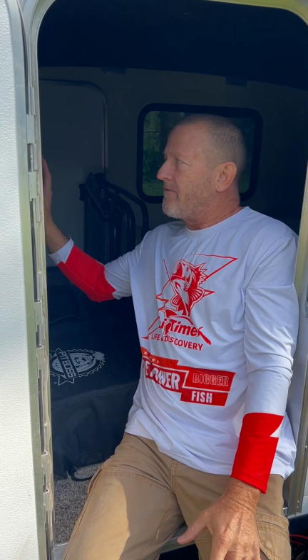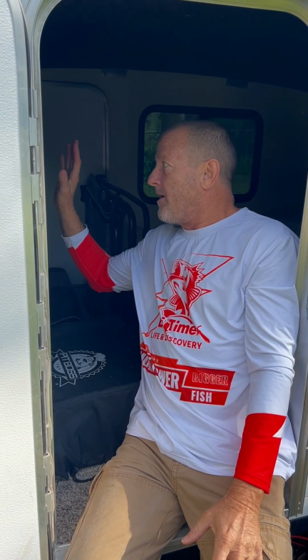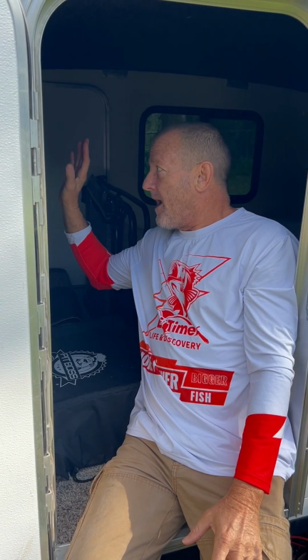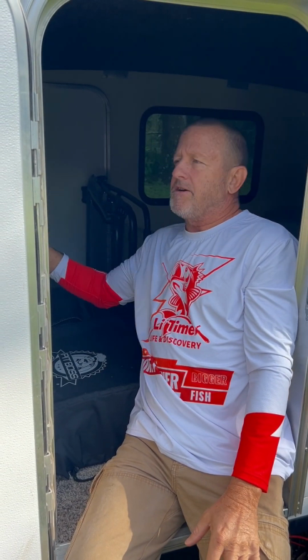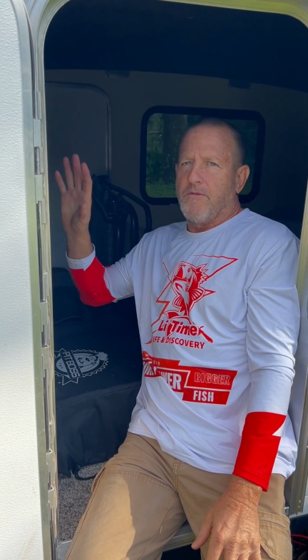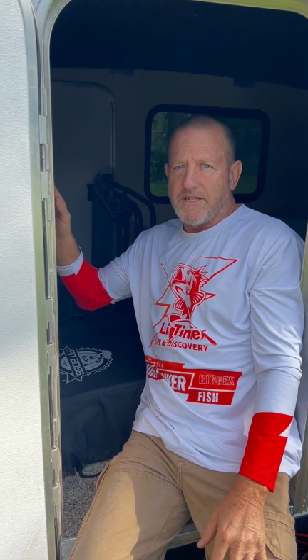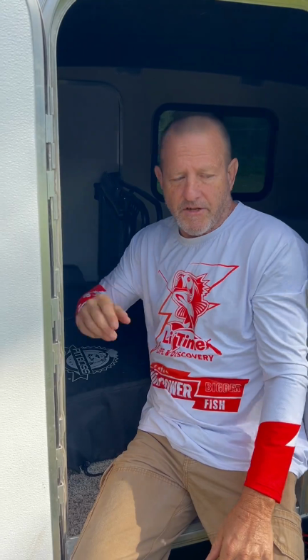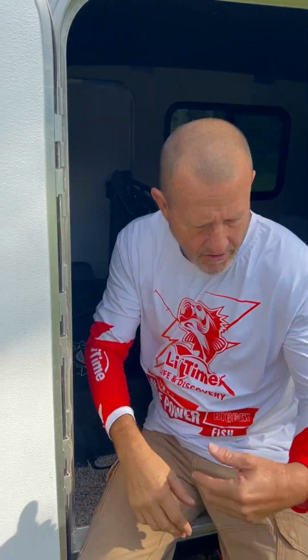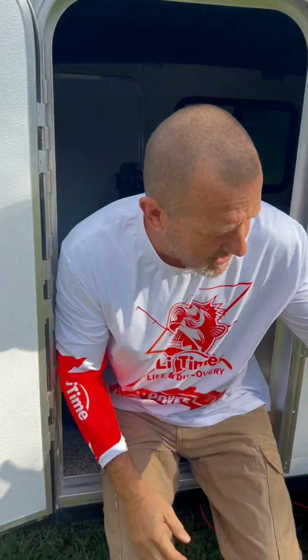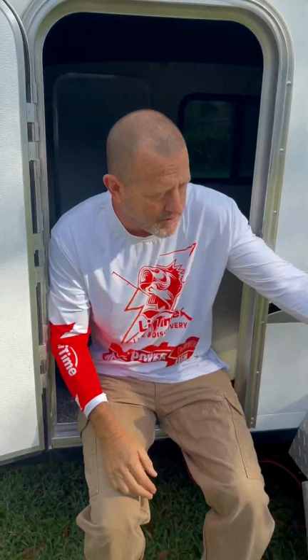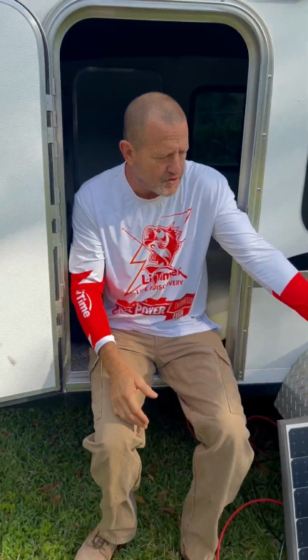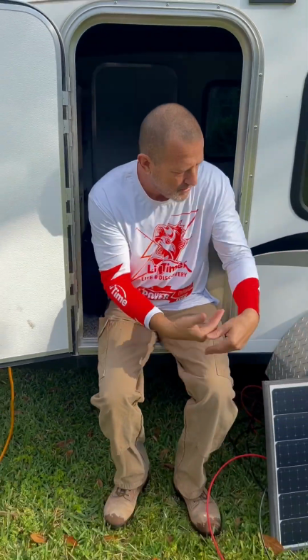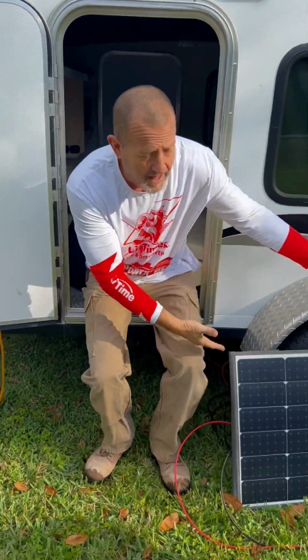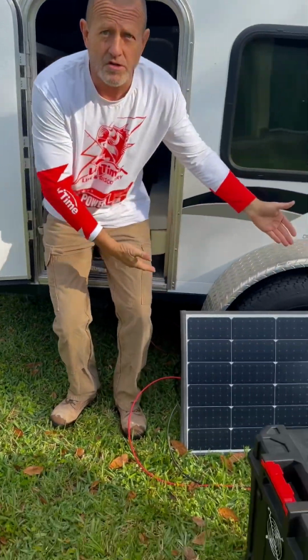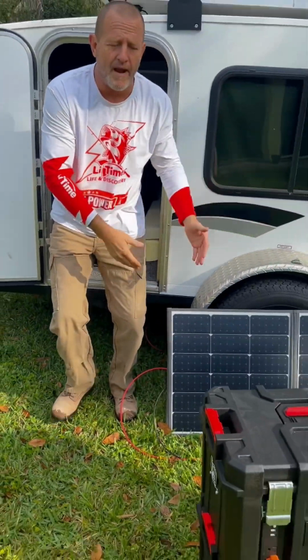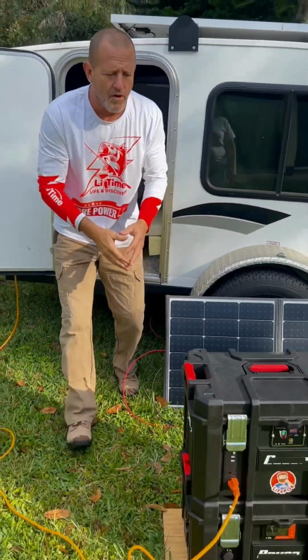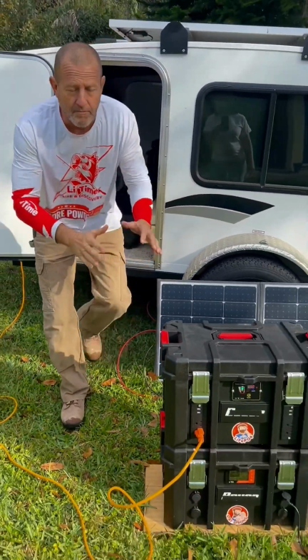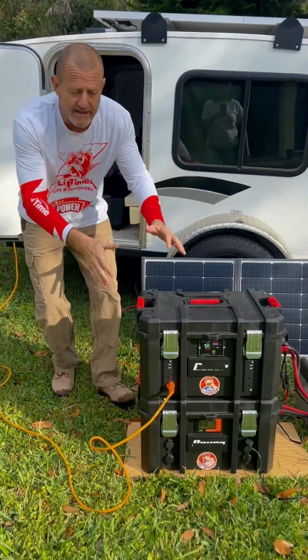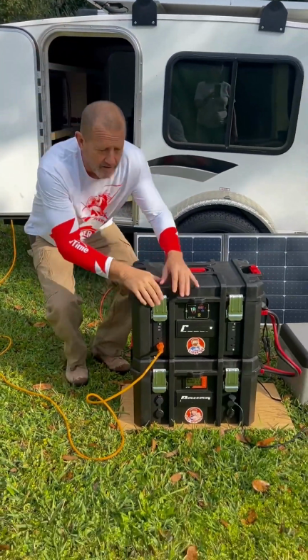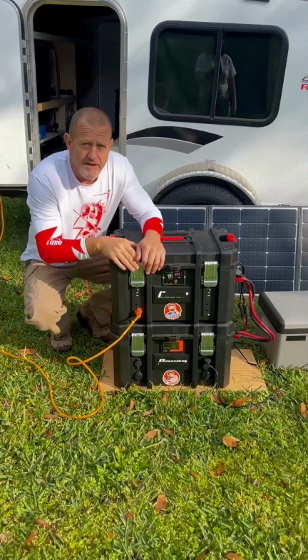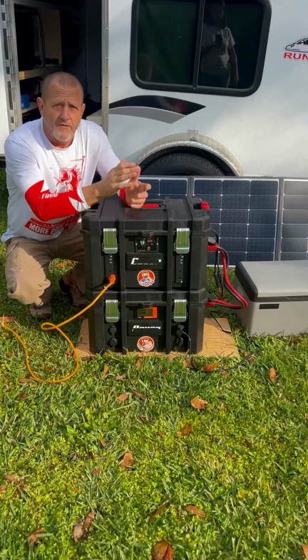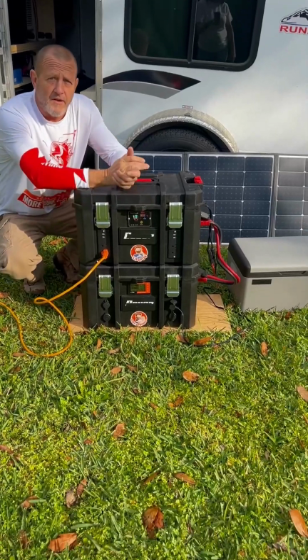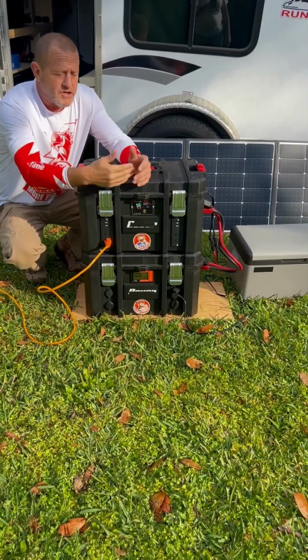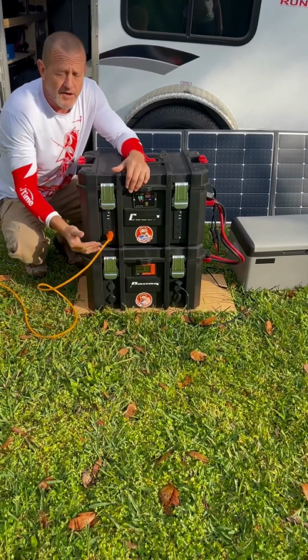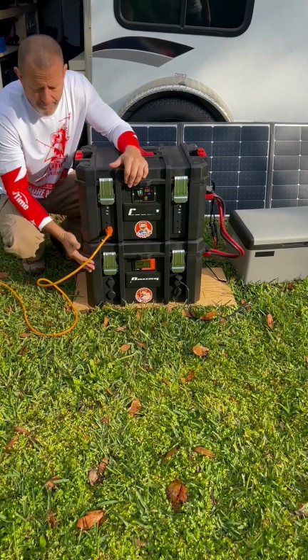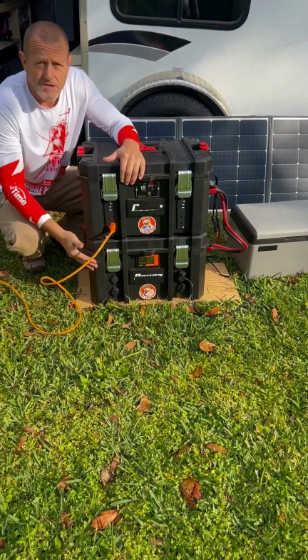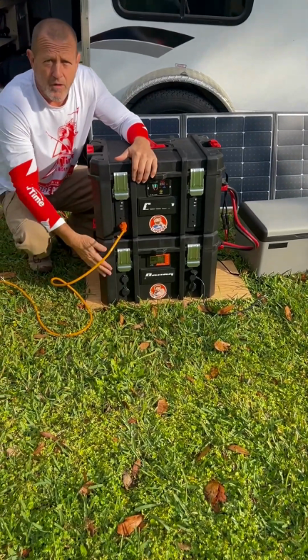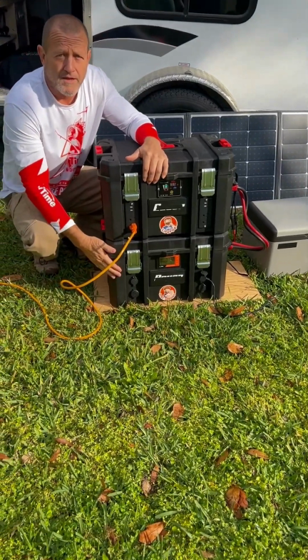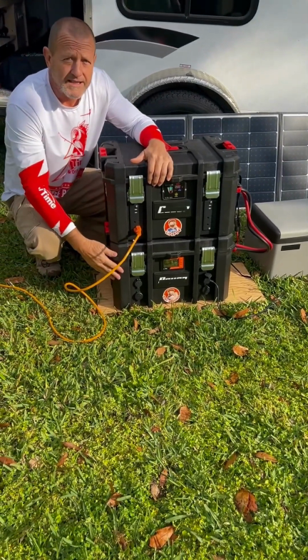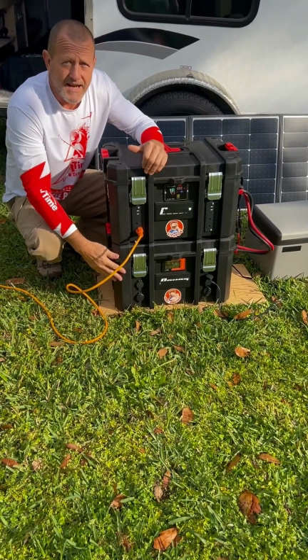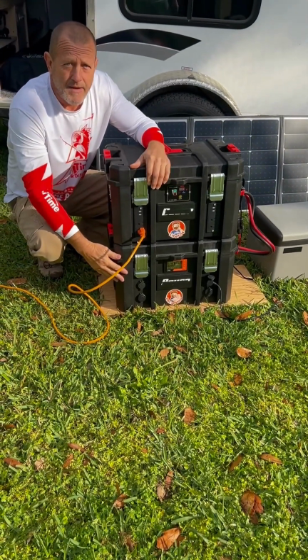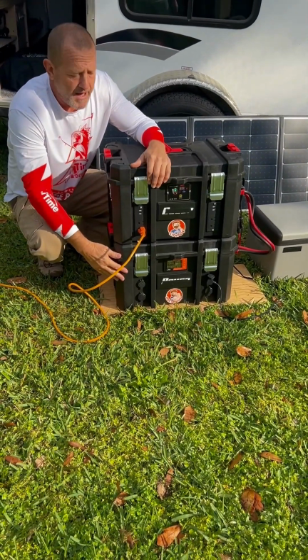We have the air conditioner, we have the television, we have our refrigerator, we have our solar panel. We're completely off grid. We have 200 amp hours of power with the LiTime mini batteries.